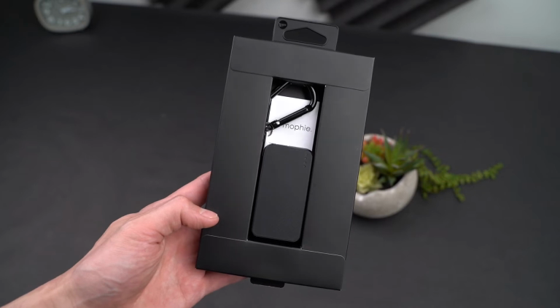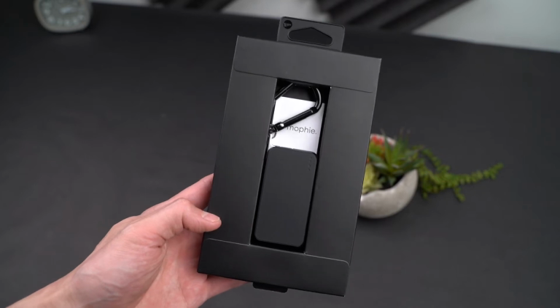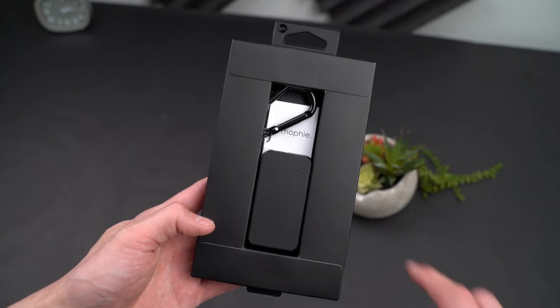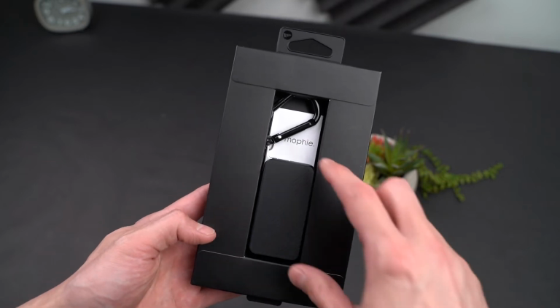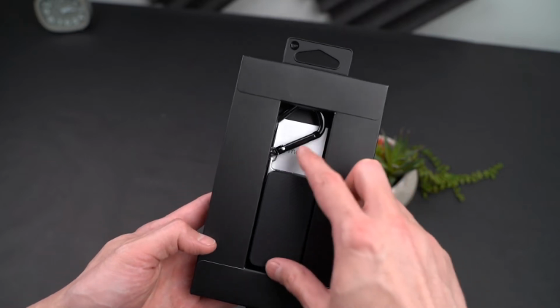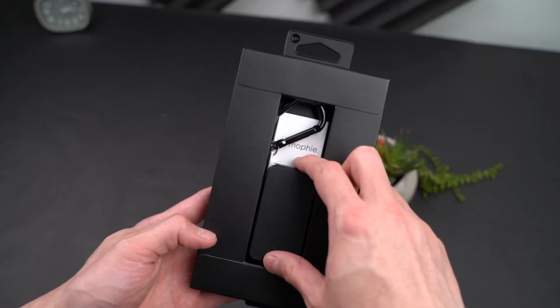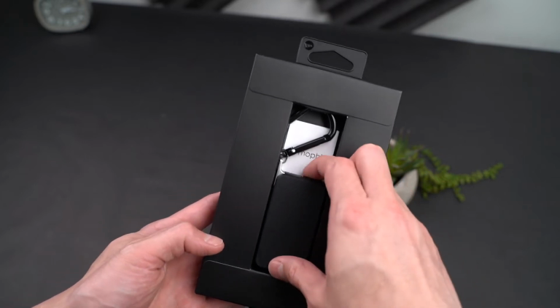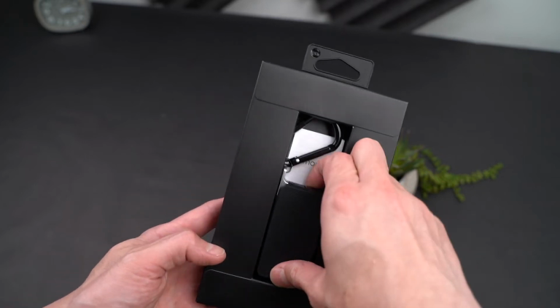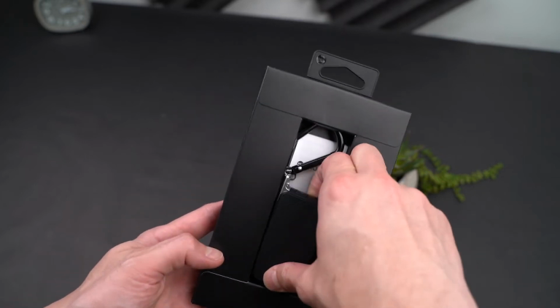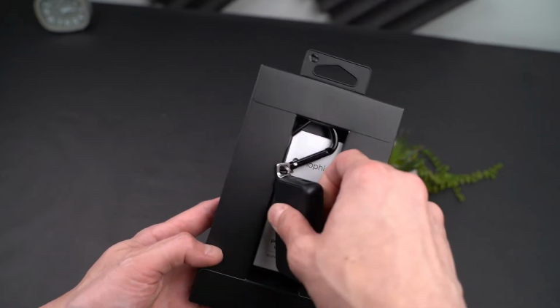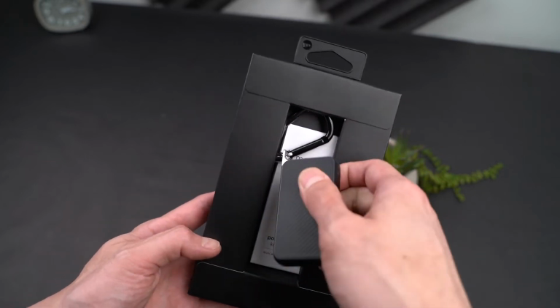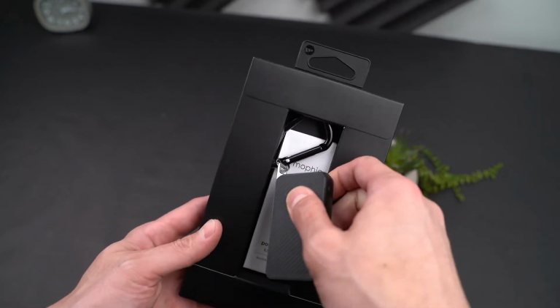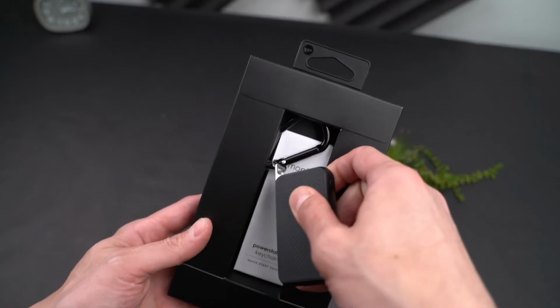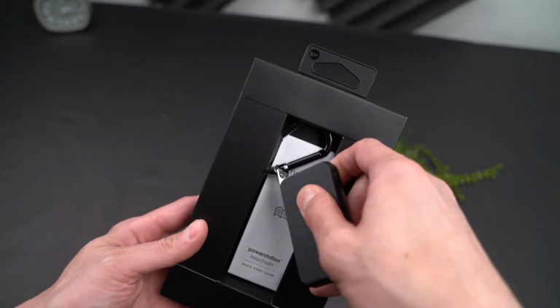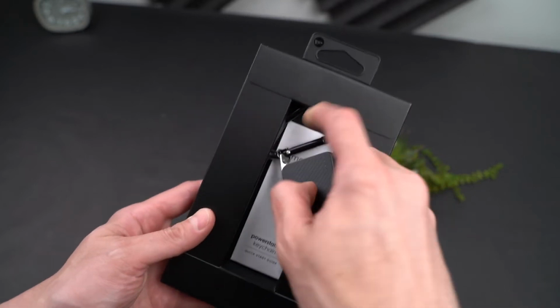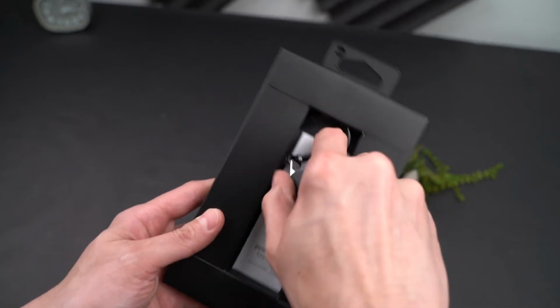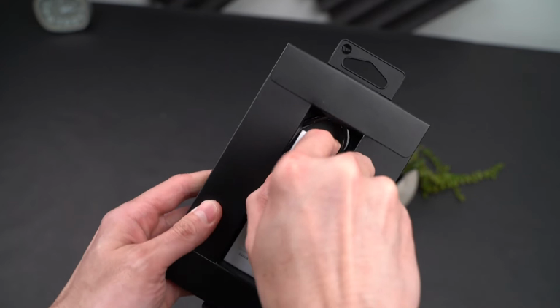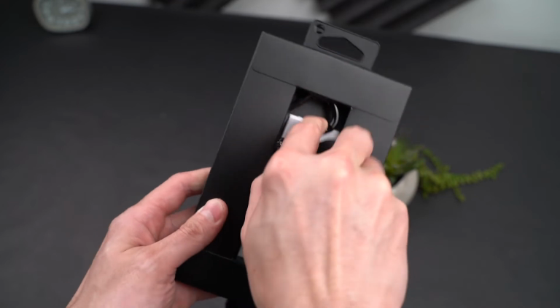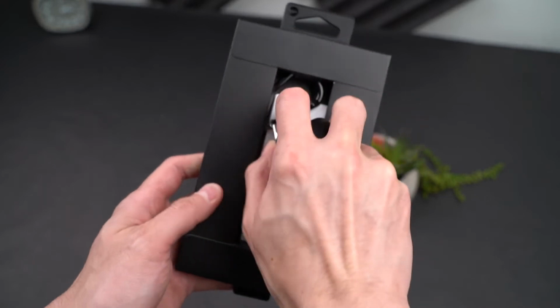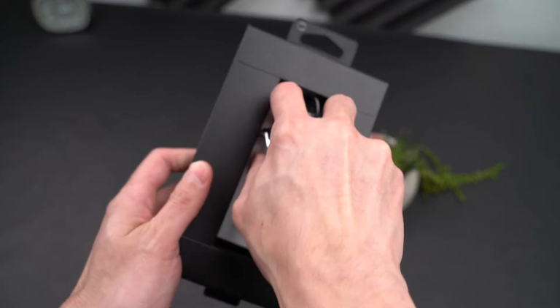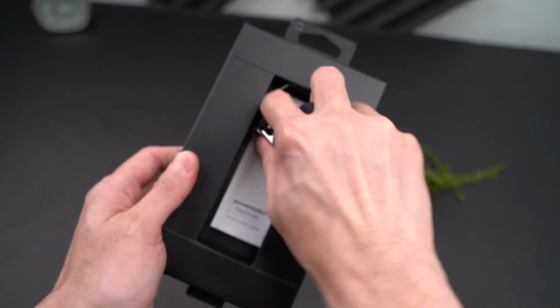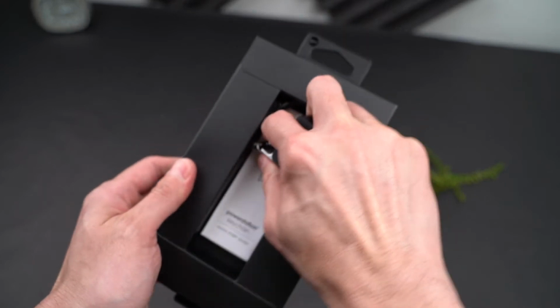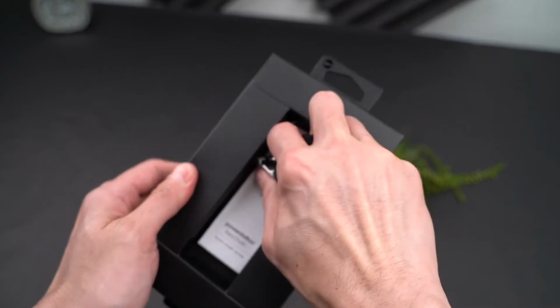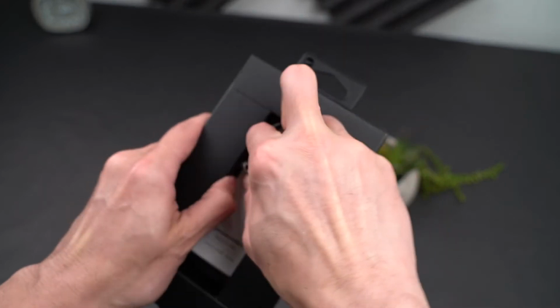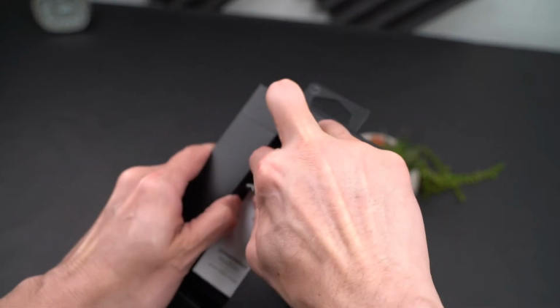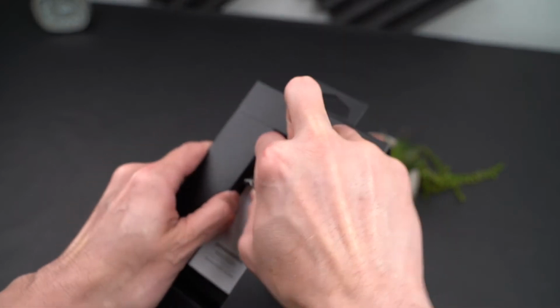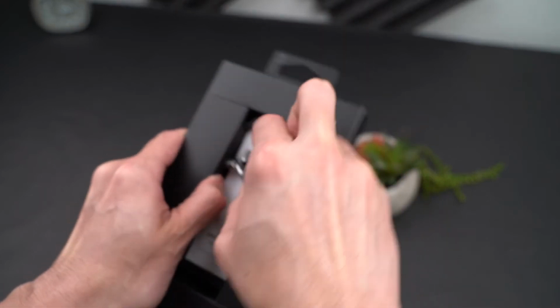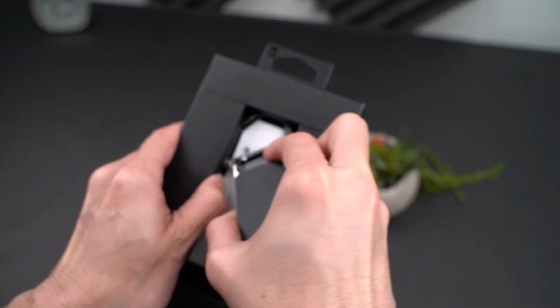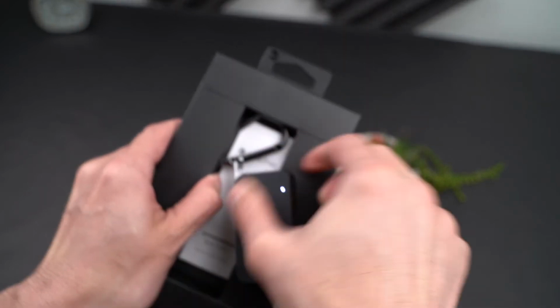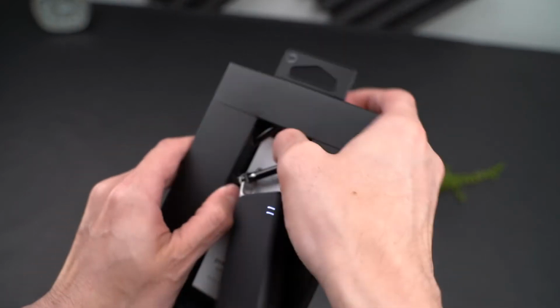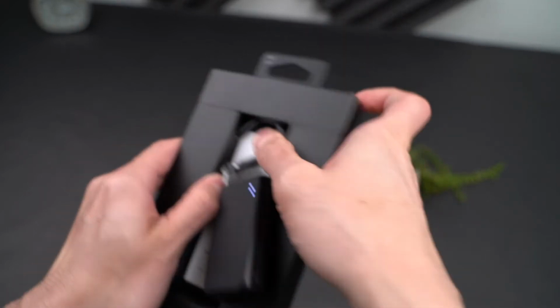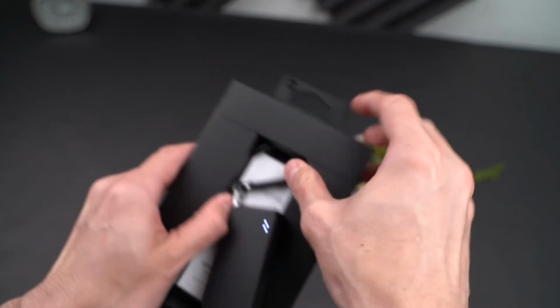Flipping things over, you can see the product itself — the Power Station Keychain — which is securely fastened inside the box with its accompanied carabiner.